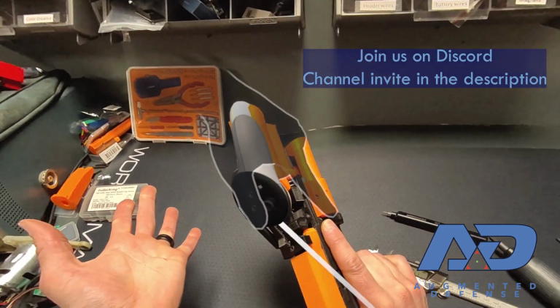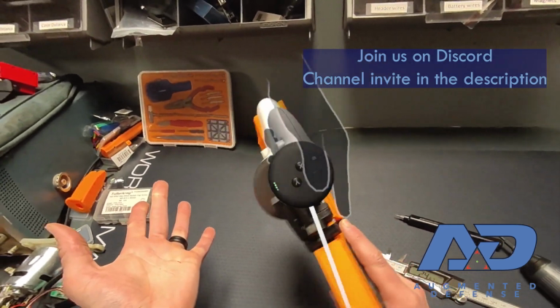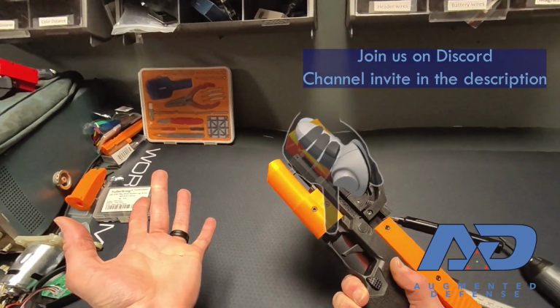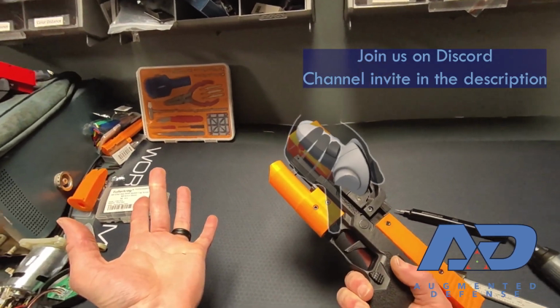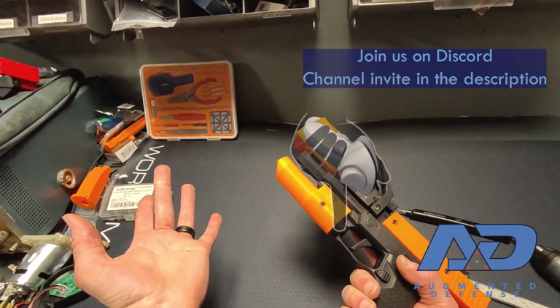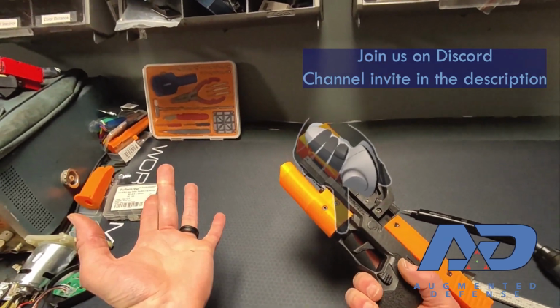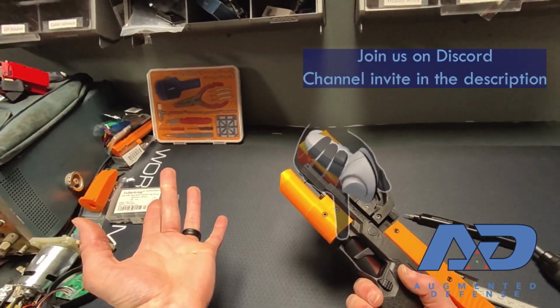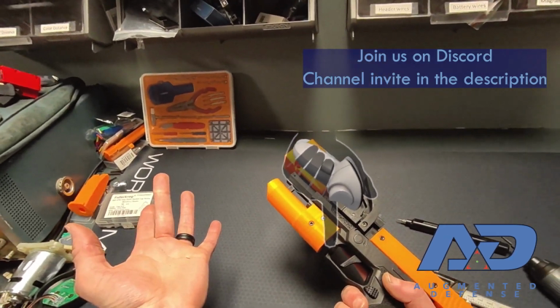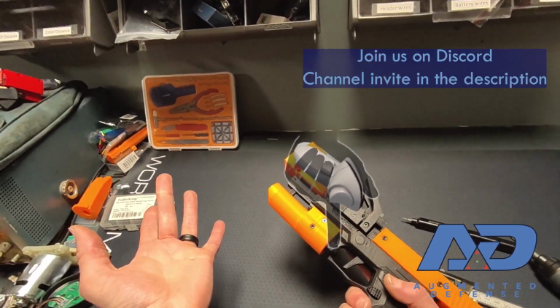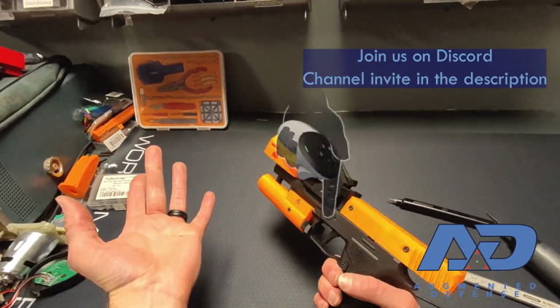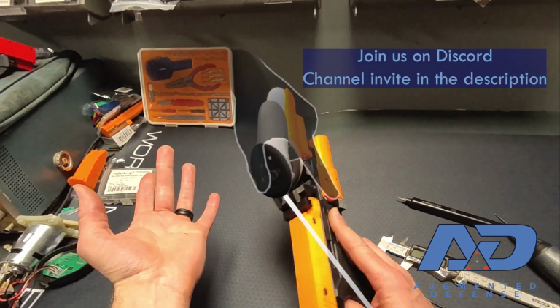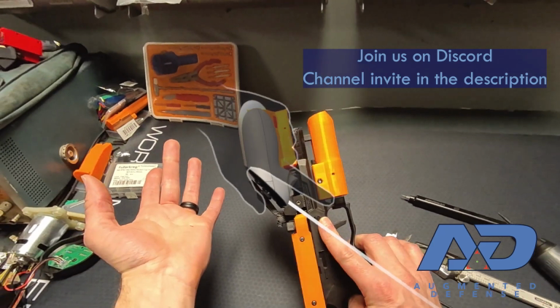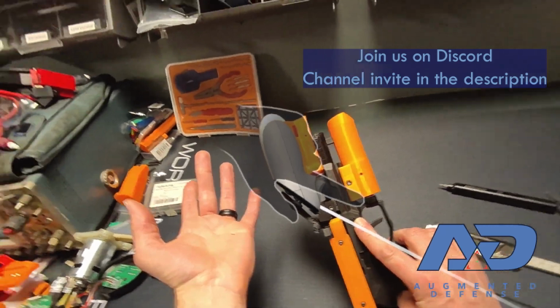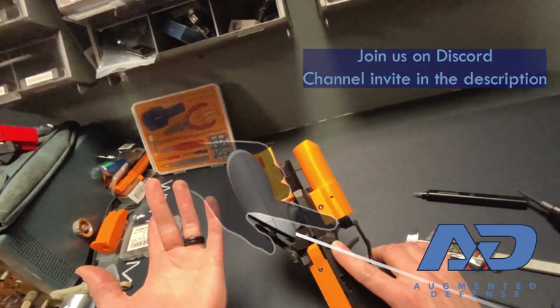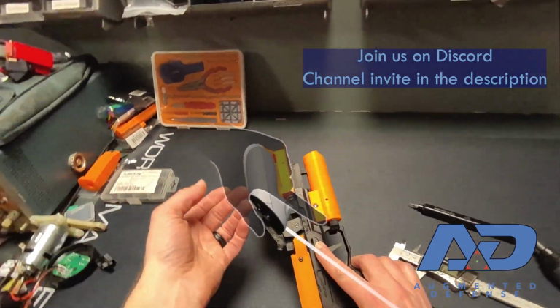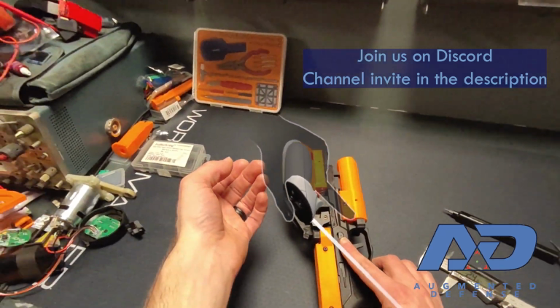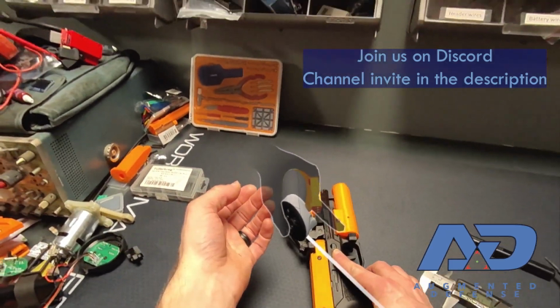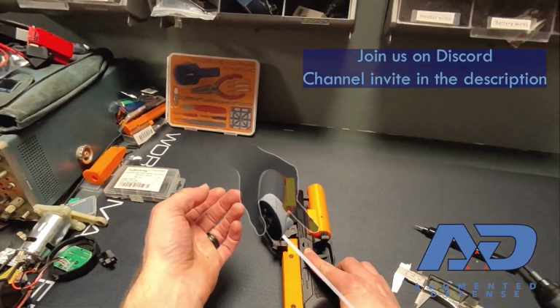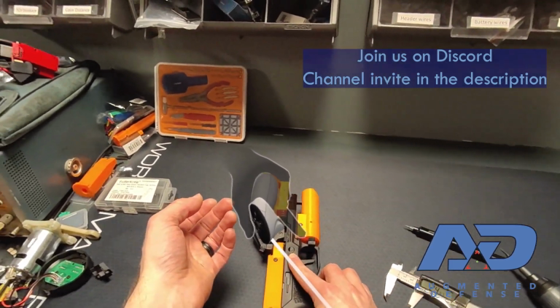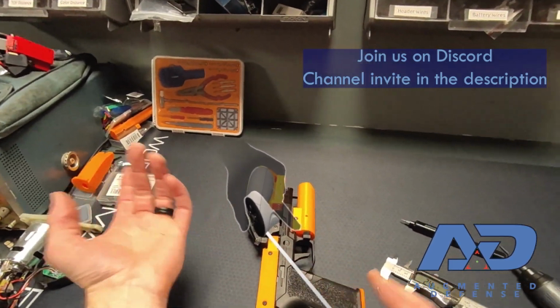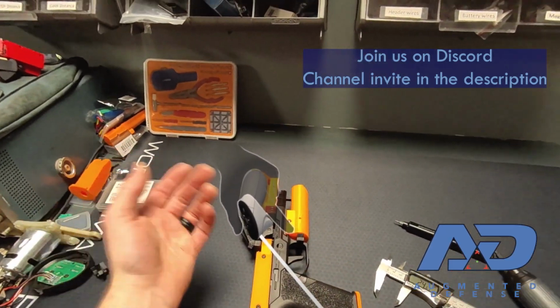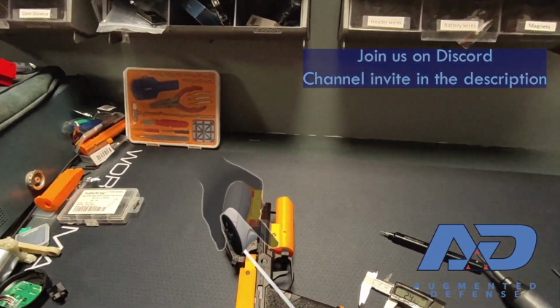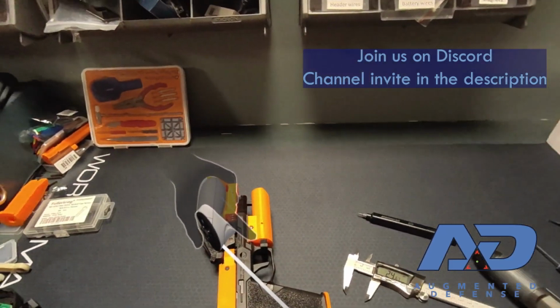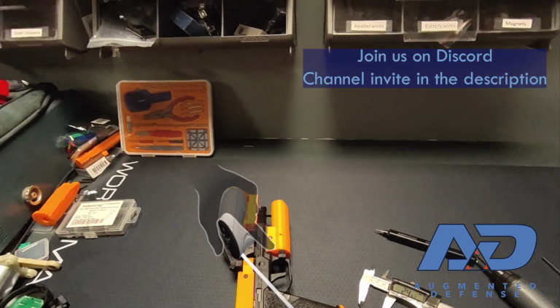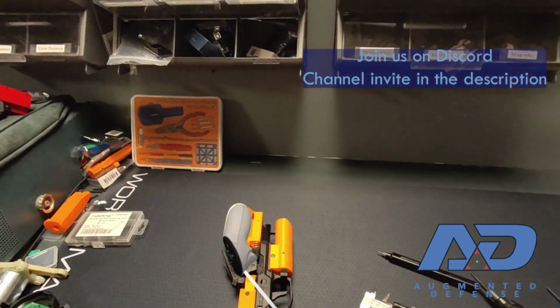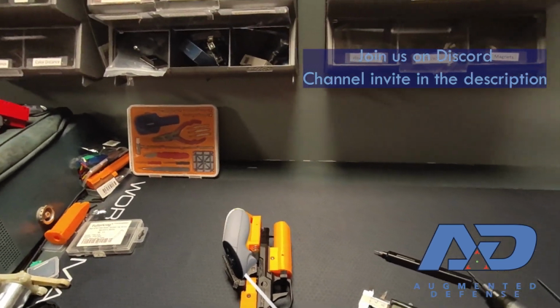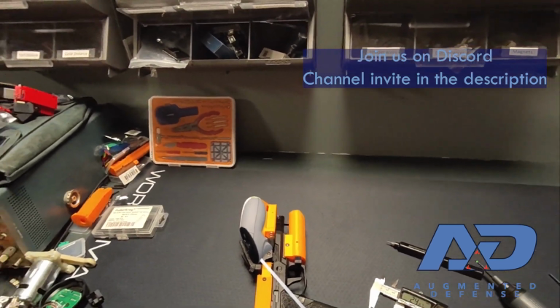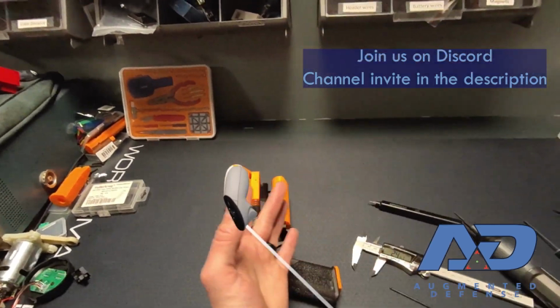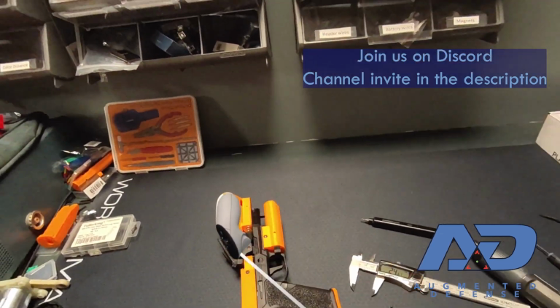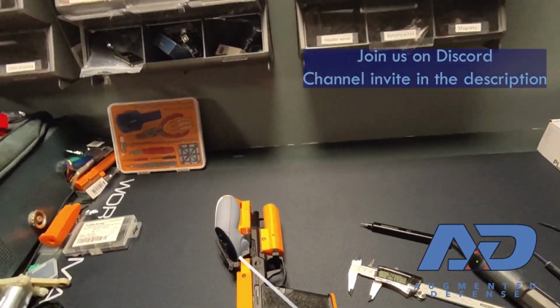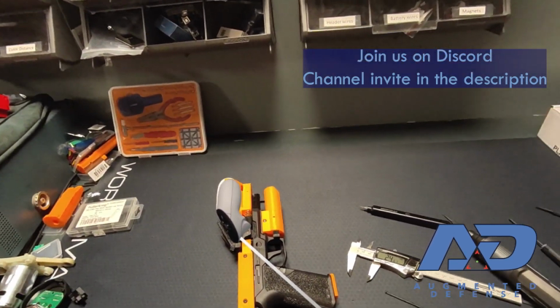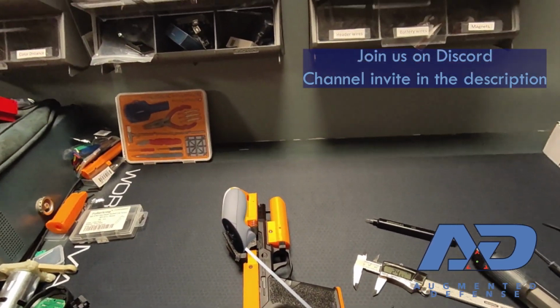All four of our functions are tested. Our training weapon is assembled, and I hope you enjoyed the video. Let's show a little bit of gameplay as to why you might want to do this.